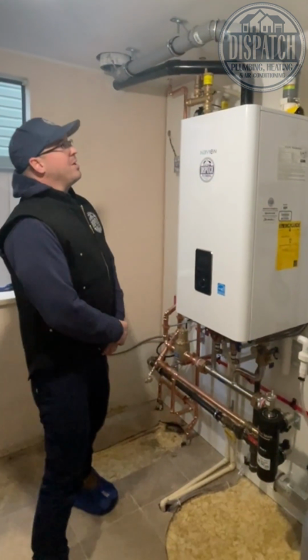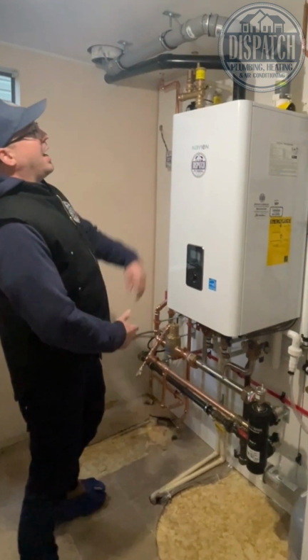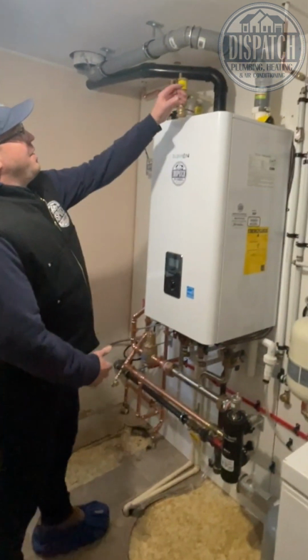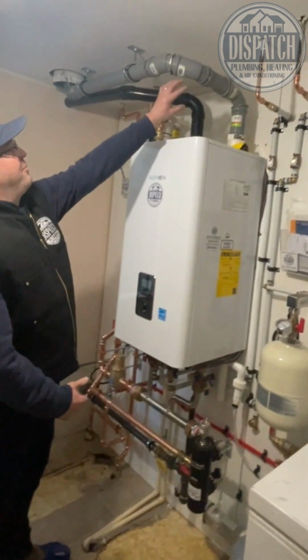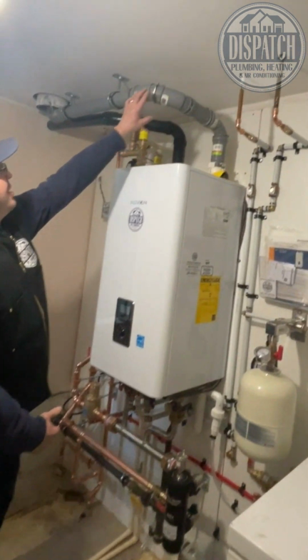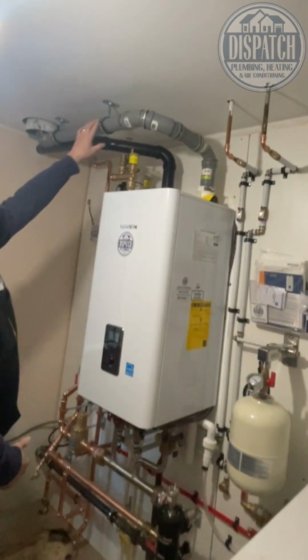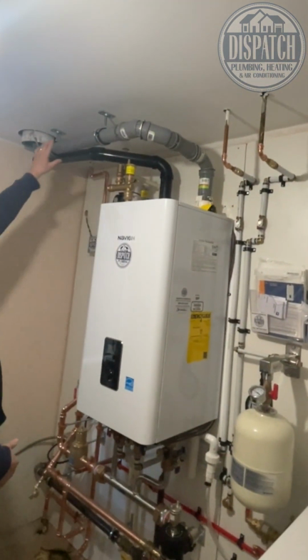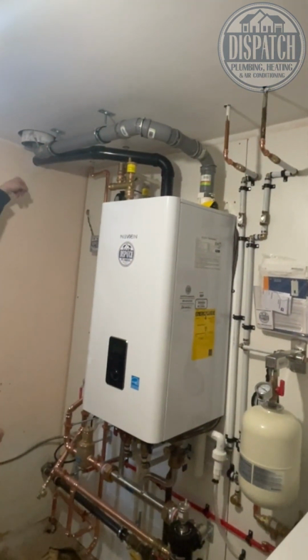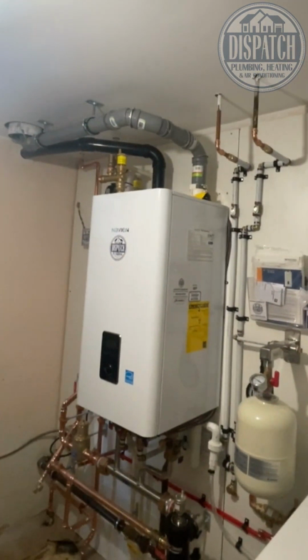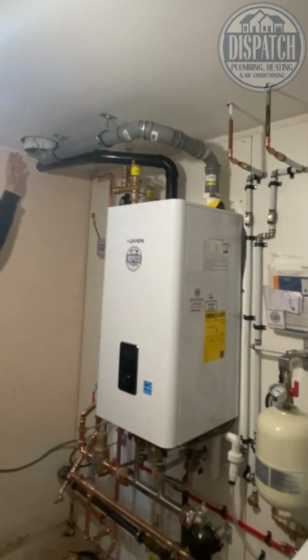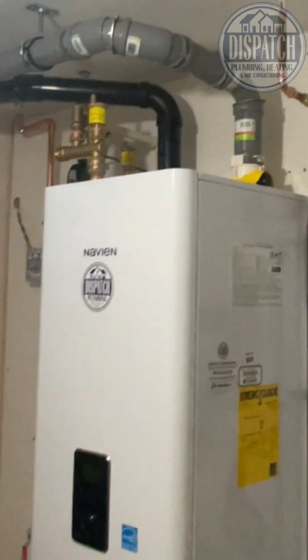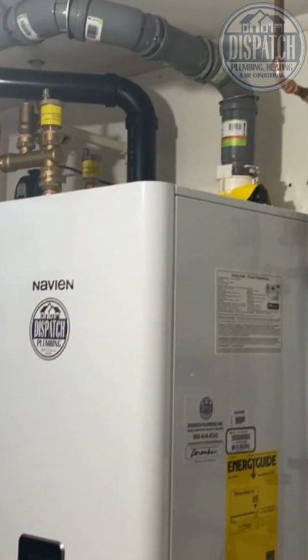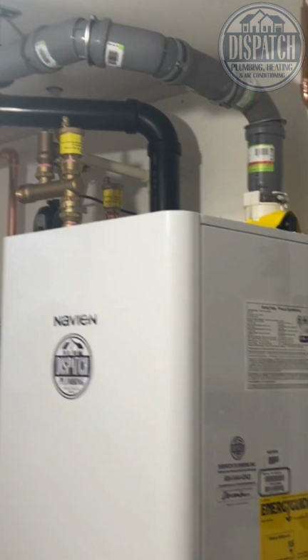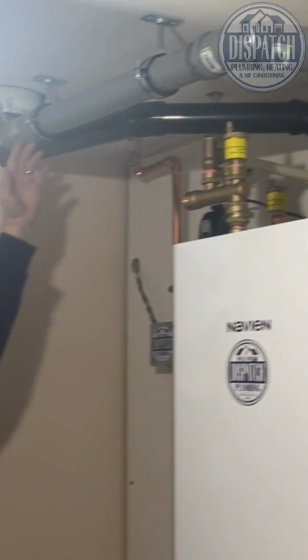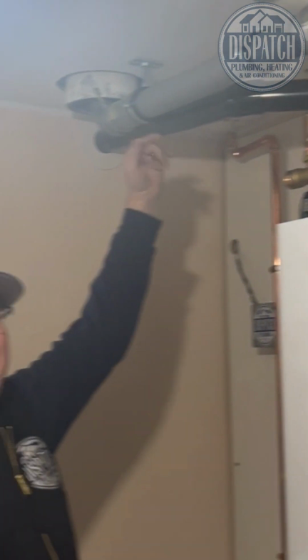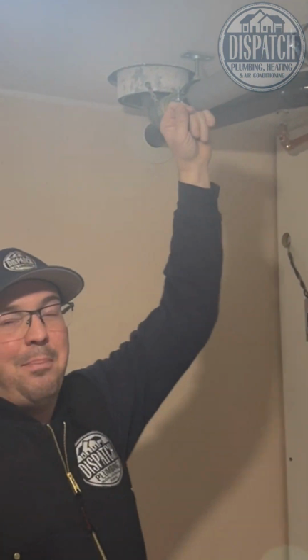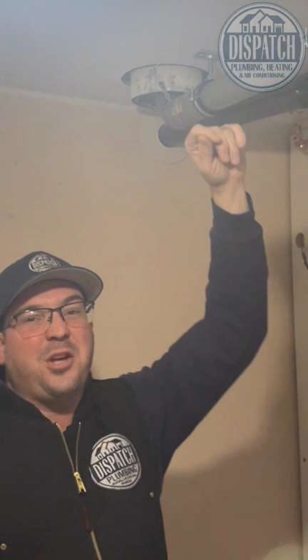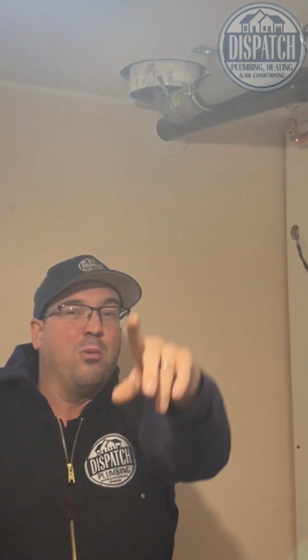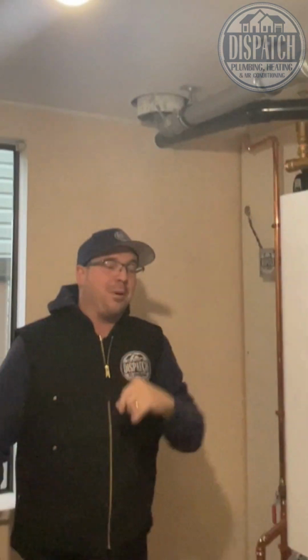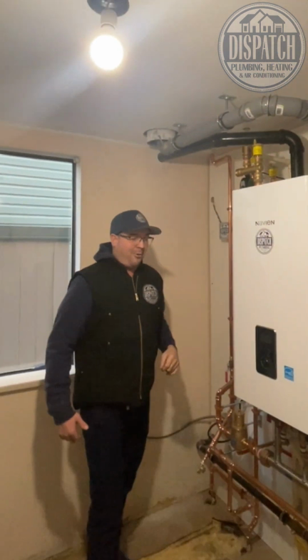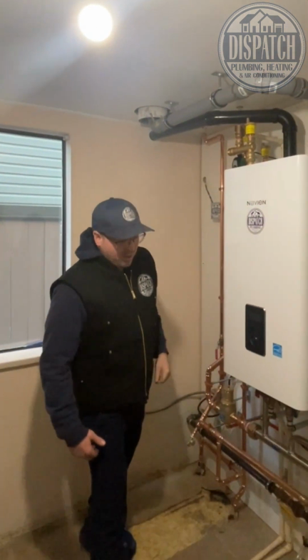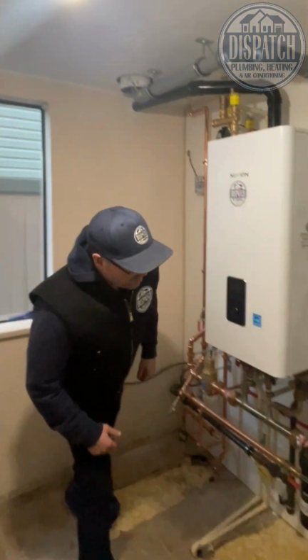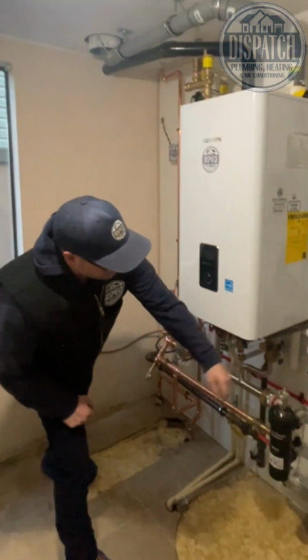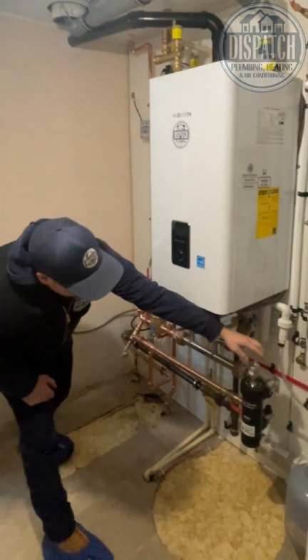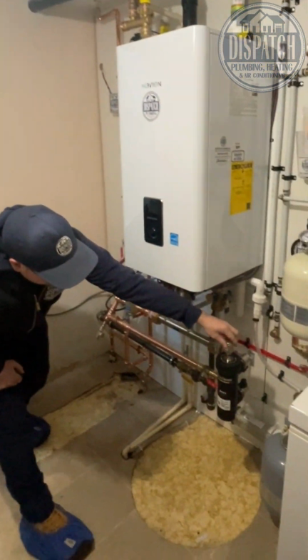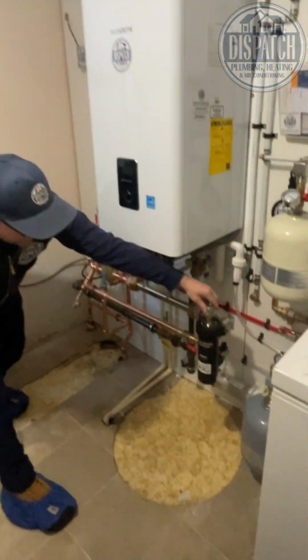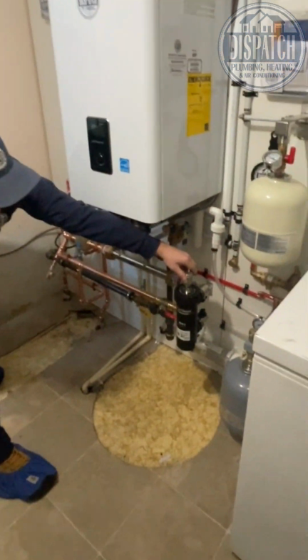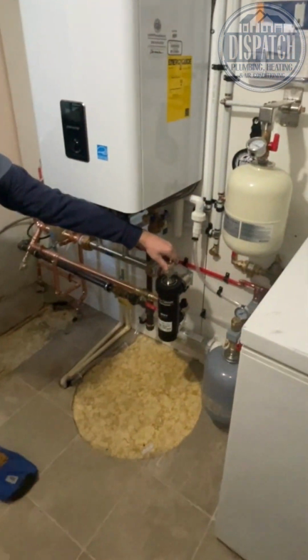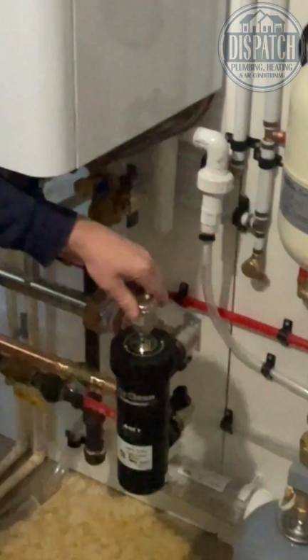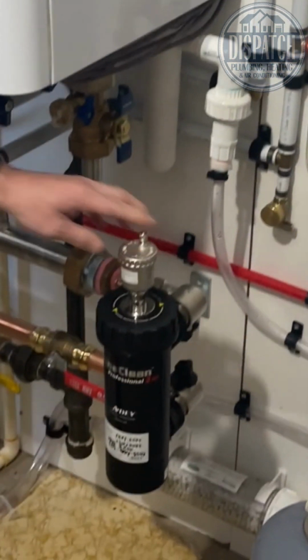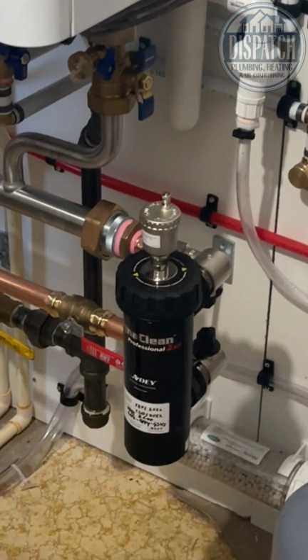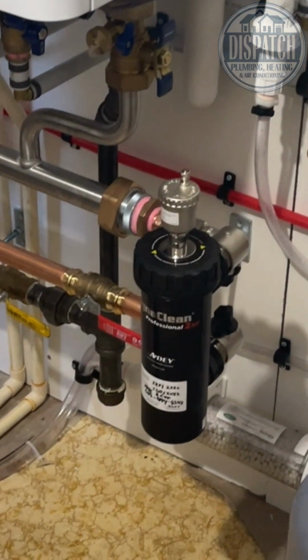We've got the beautiful central thermo venting out and up the B vent with the central thermo B vent cap up on the top — I'll show you a picture of that one too. We've also got the AD Magna Clean 2XP Chem Pack.